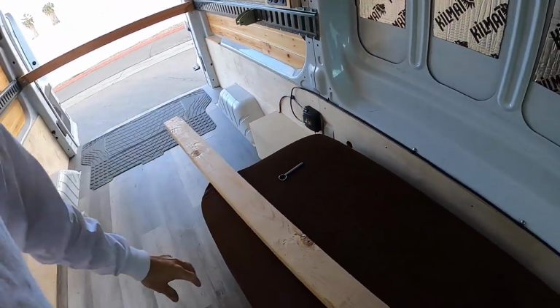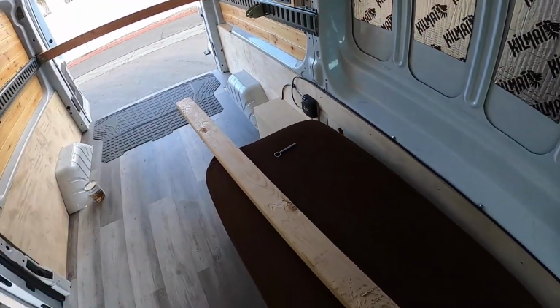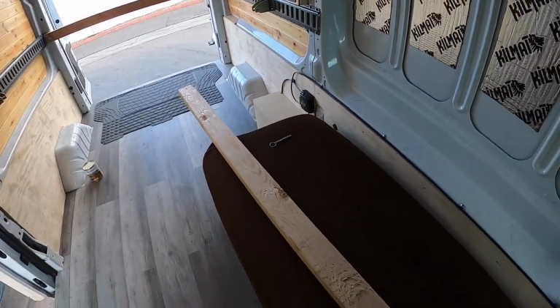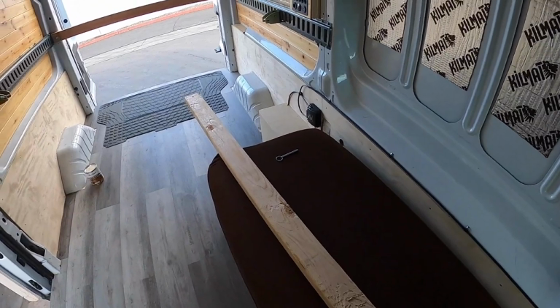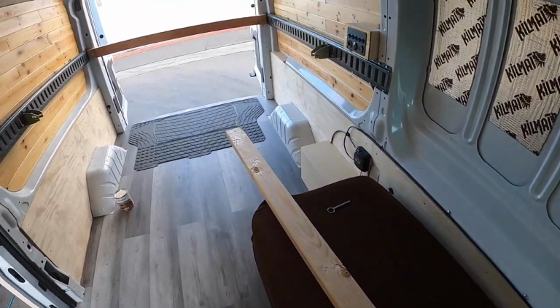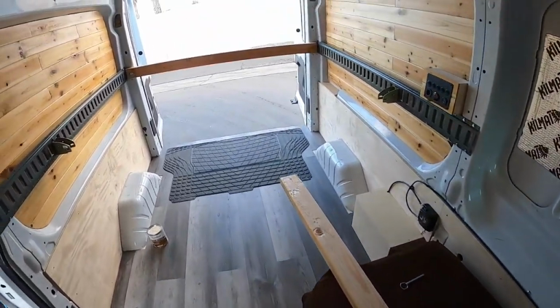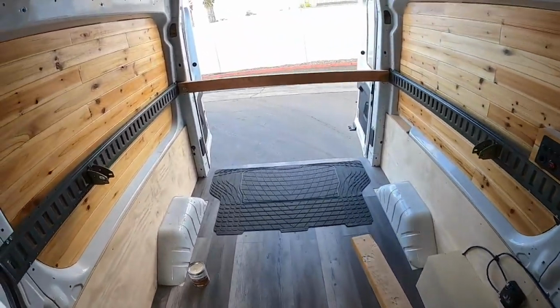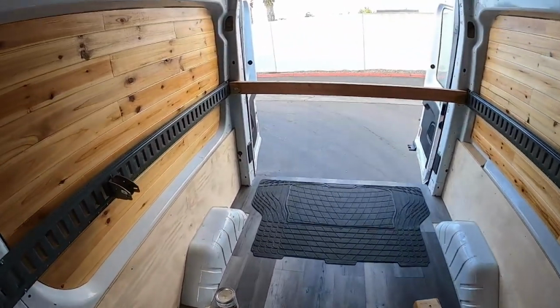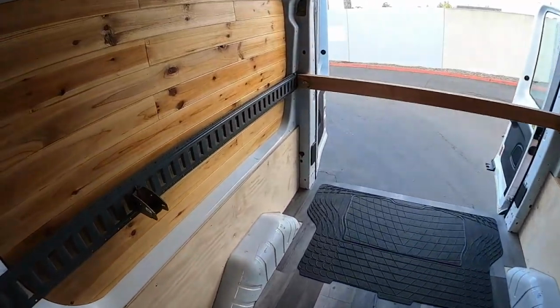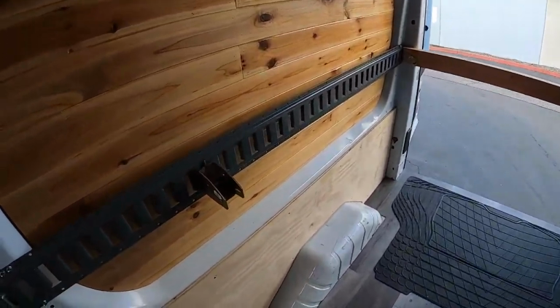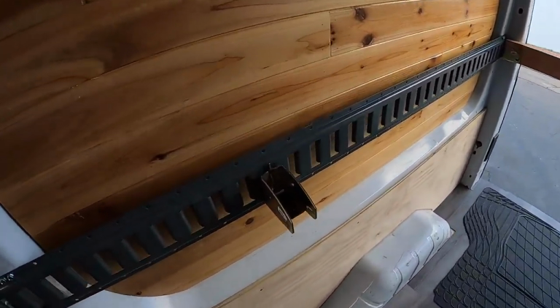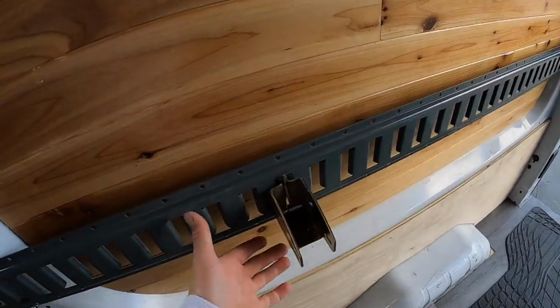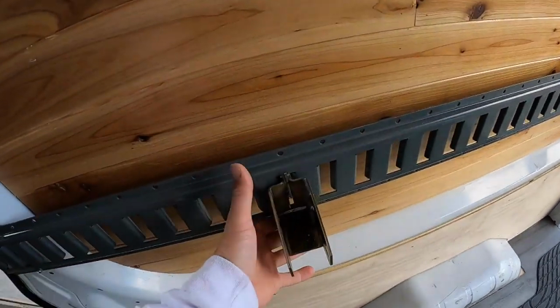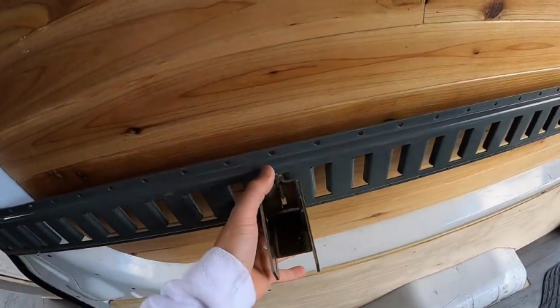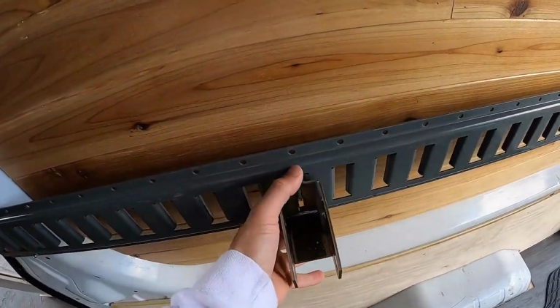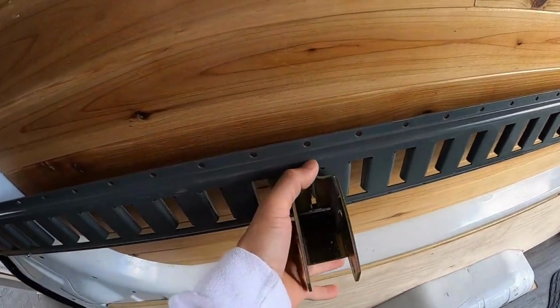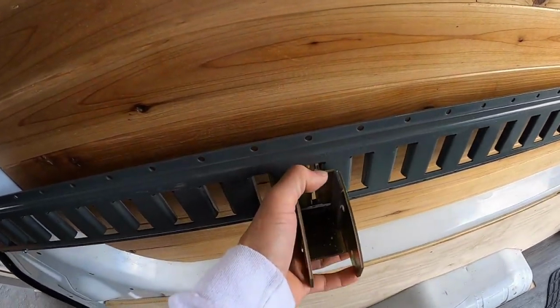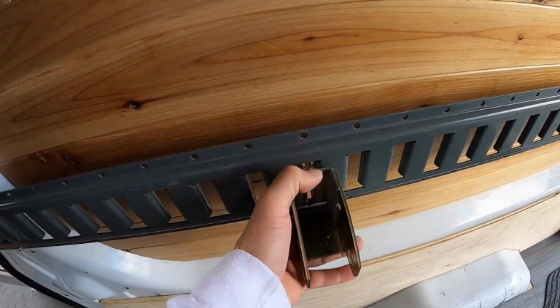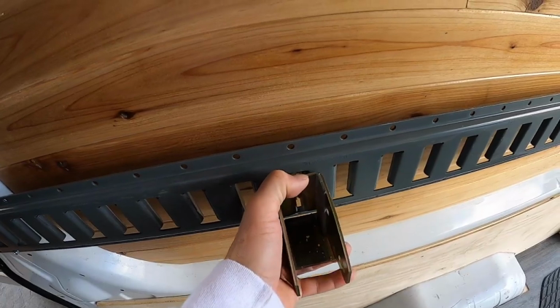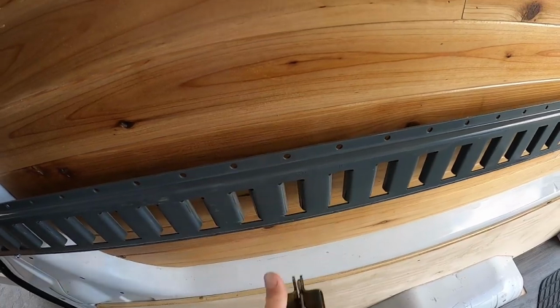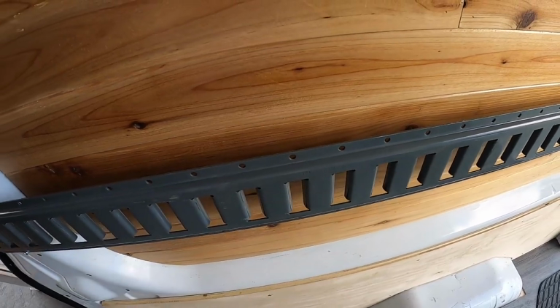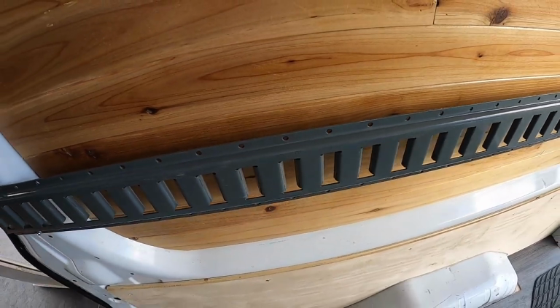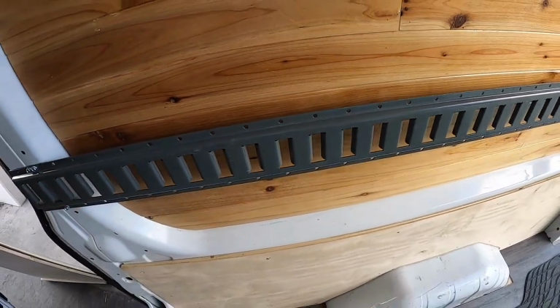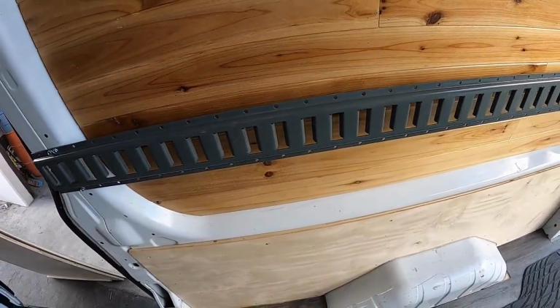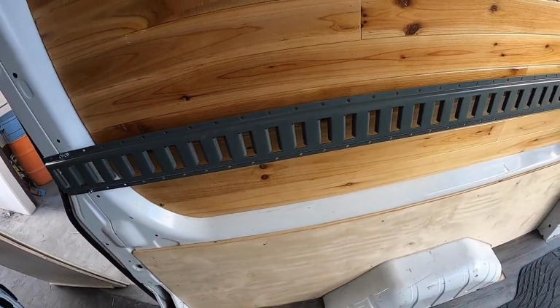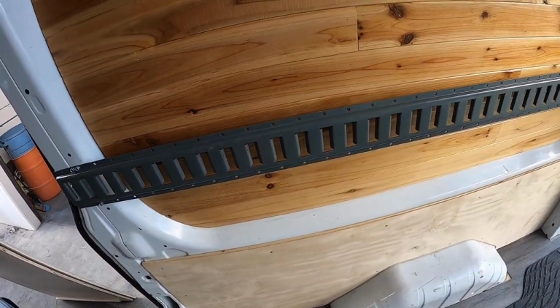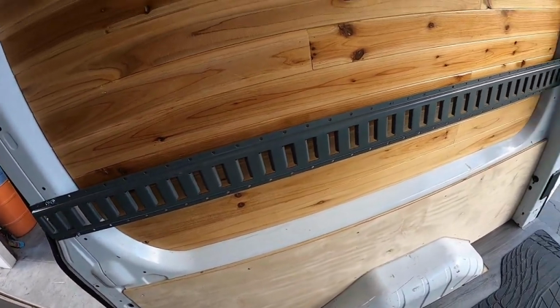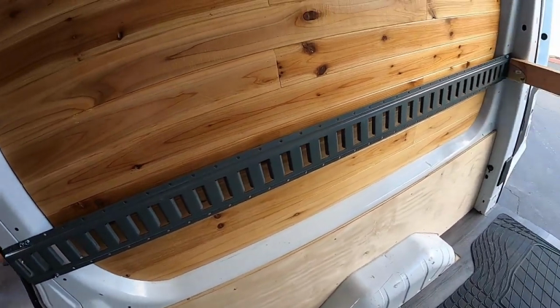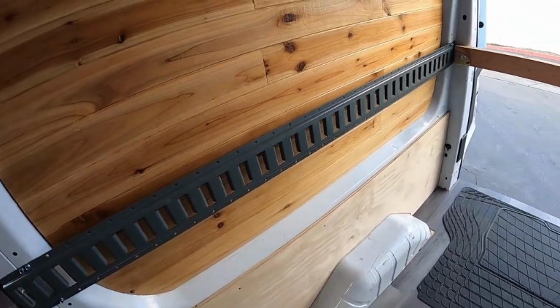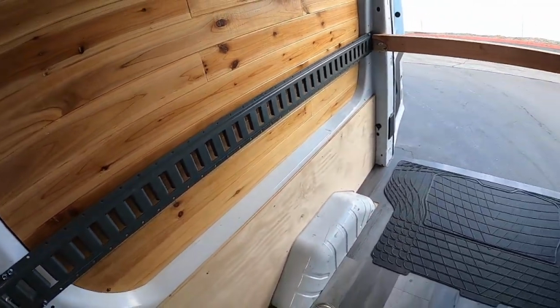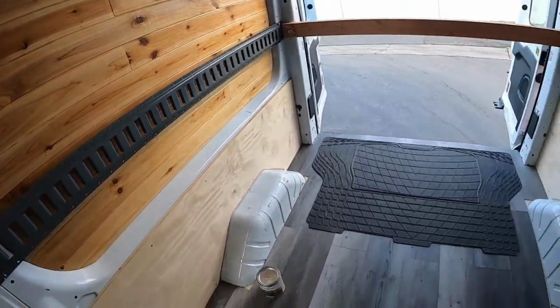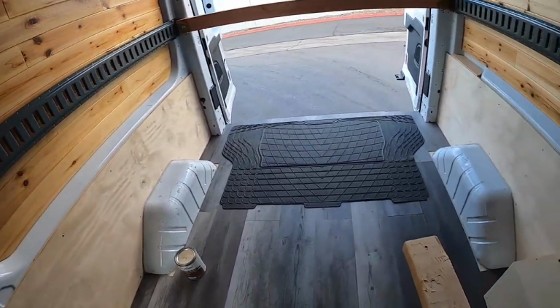Pop the two by four out, and then you do the same thing back there. These things are super simple — you just pop it out just like this. Honestly, I think it's a great system.